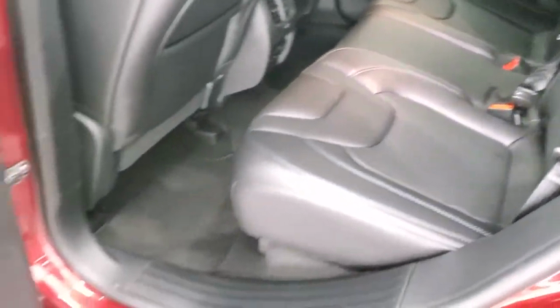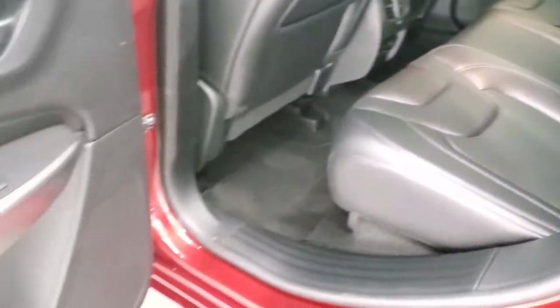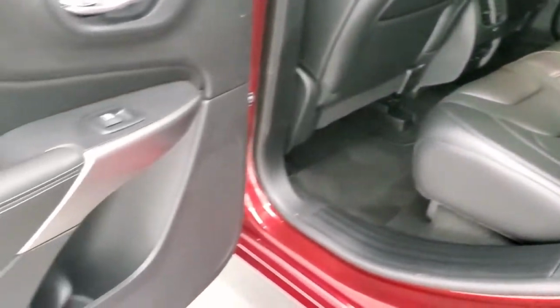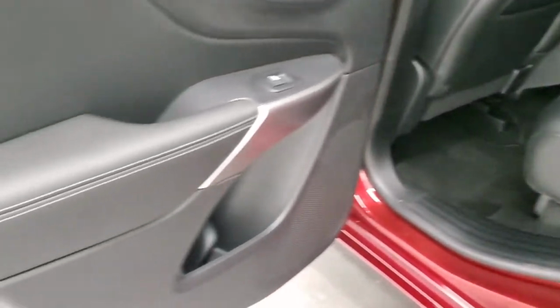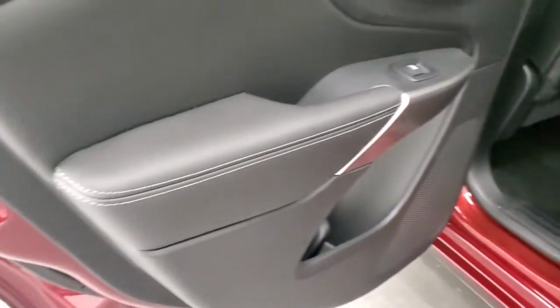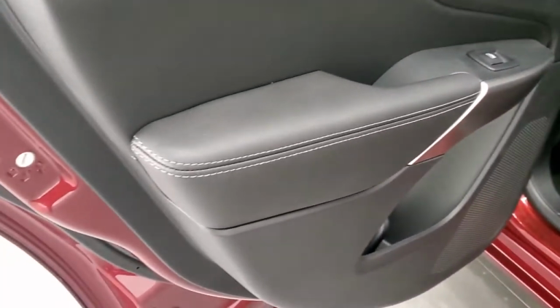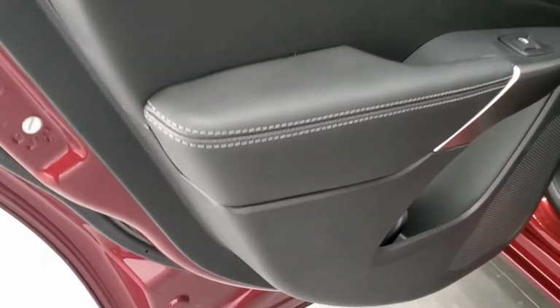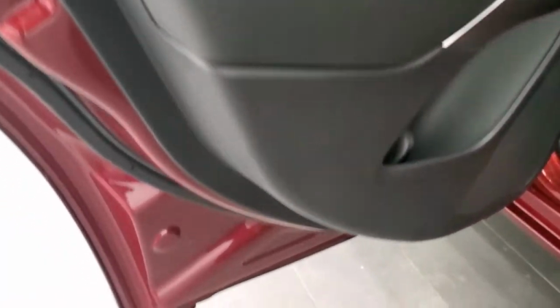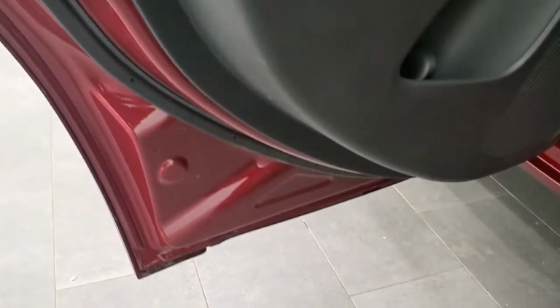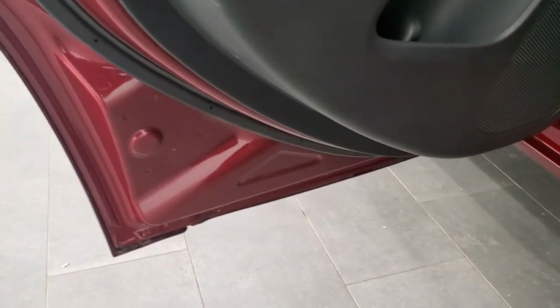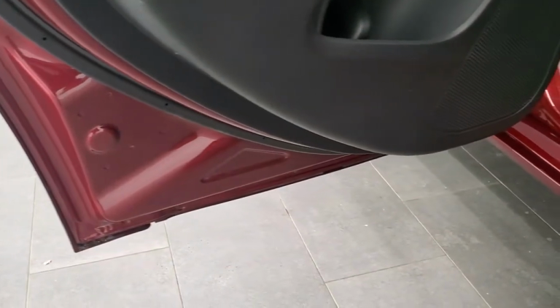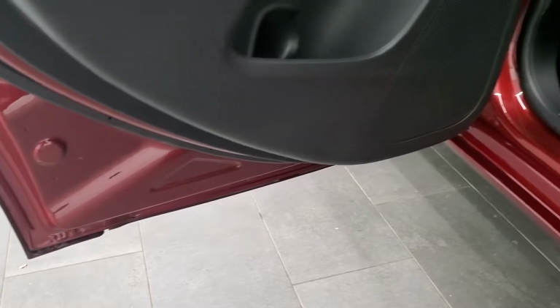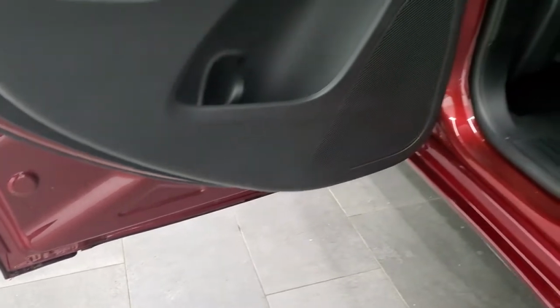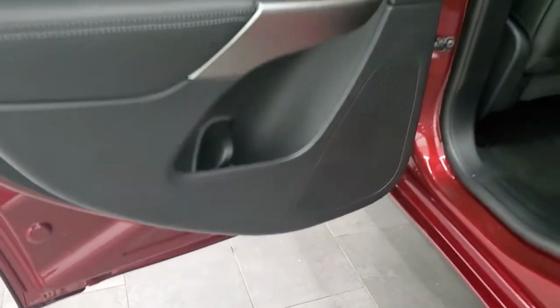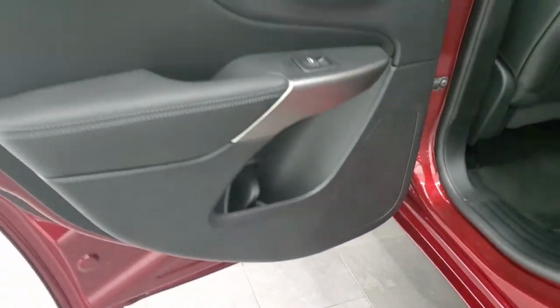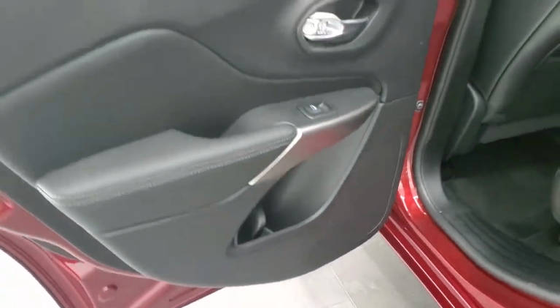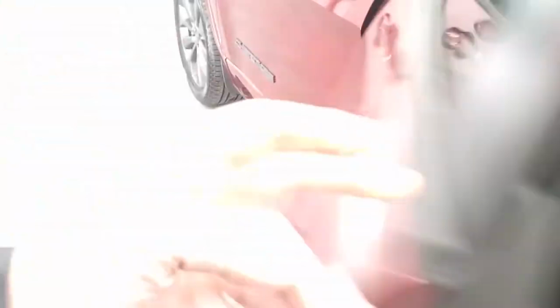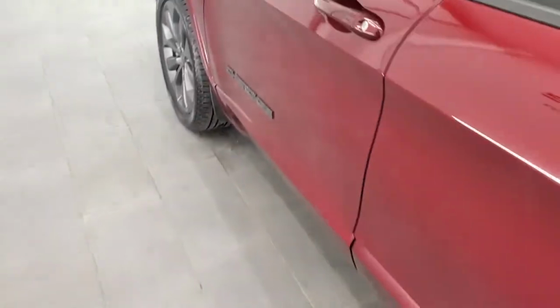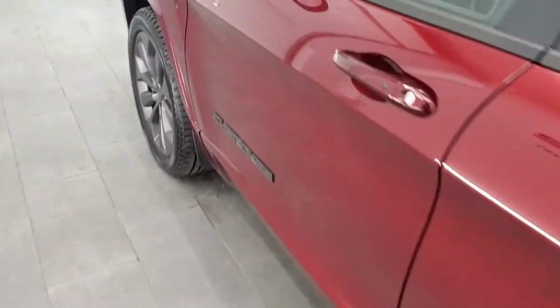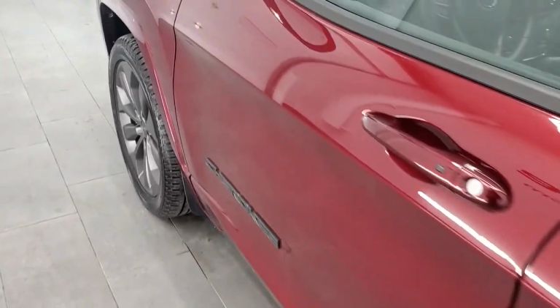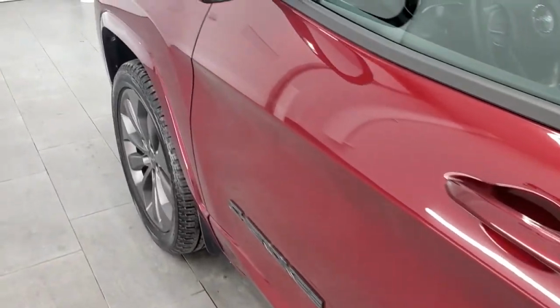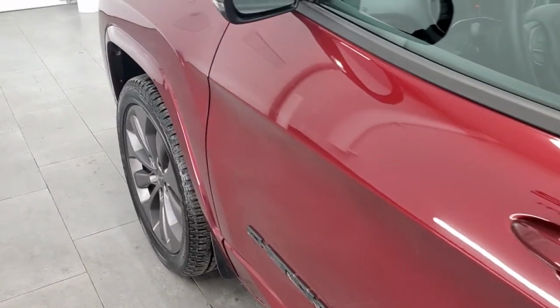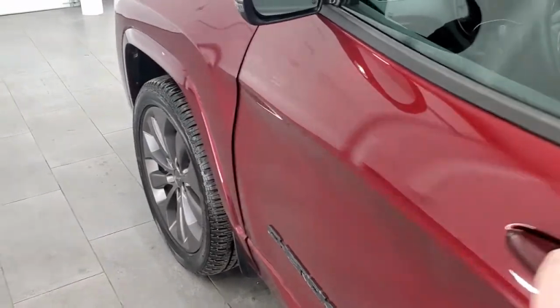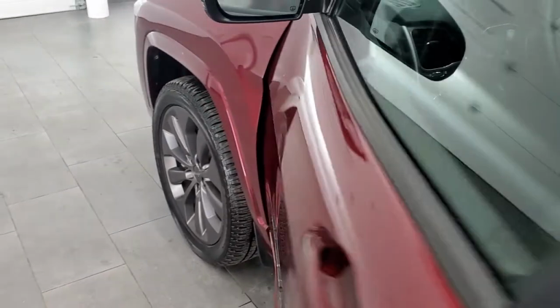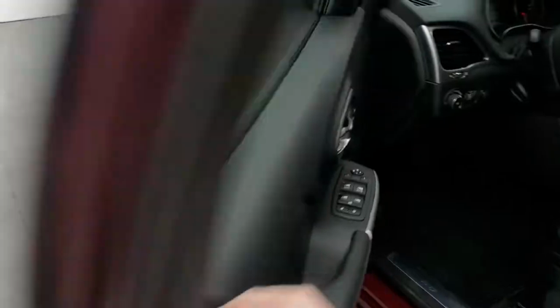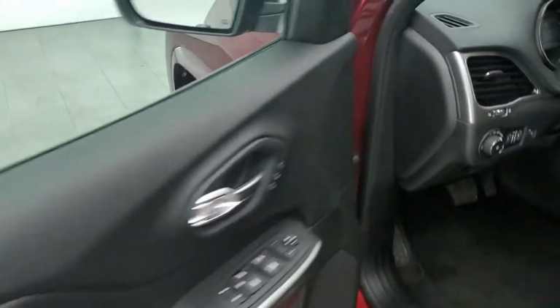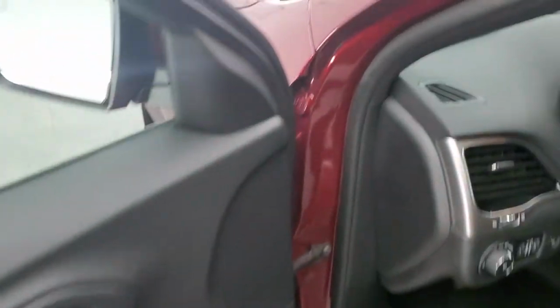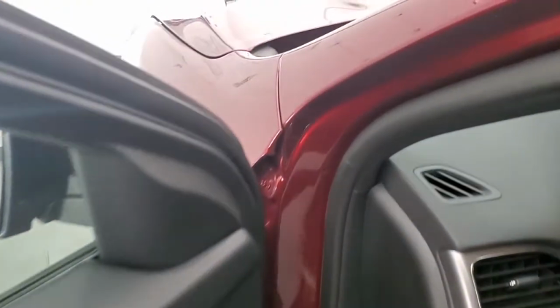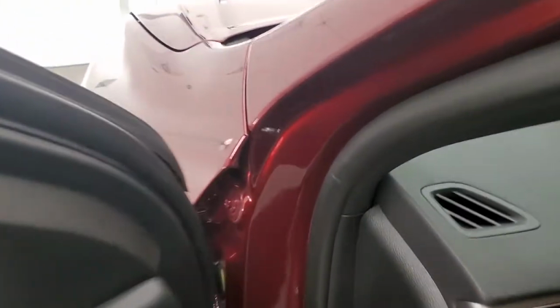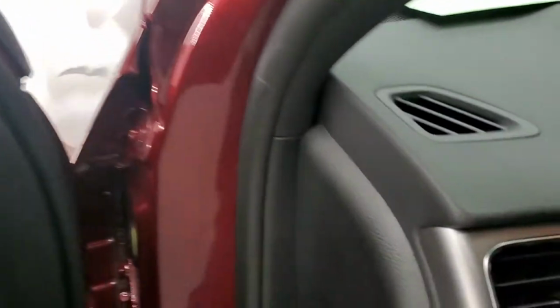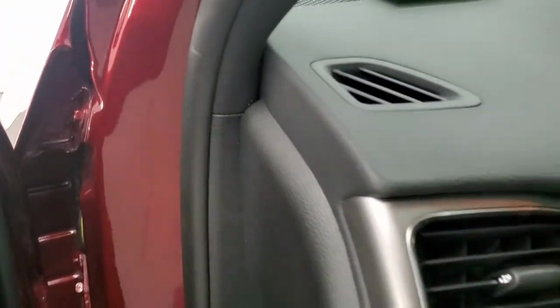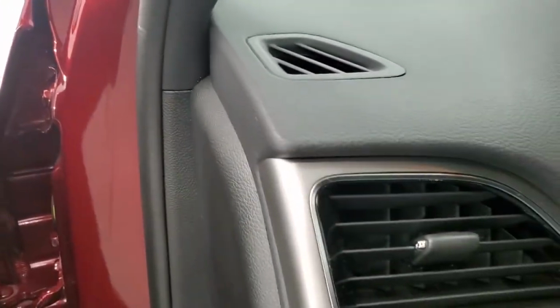Back doors look good with child safety locks. Bottoms of the doors all look really good. We'll start it up and take a quick look under the hood and check out all those LED headlamps and fog lamps.